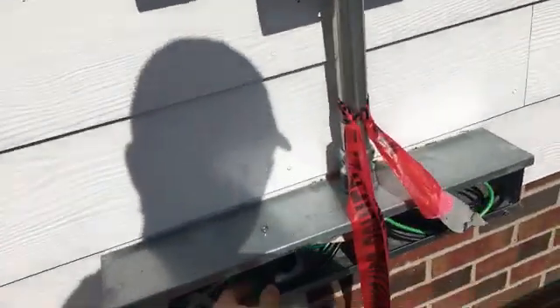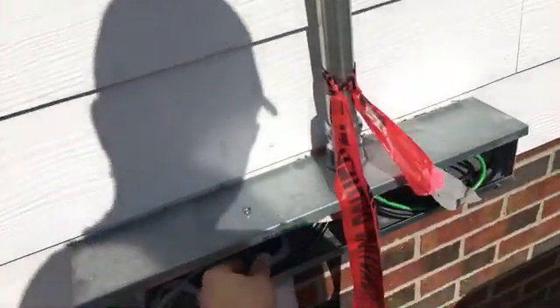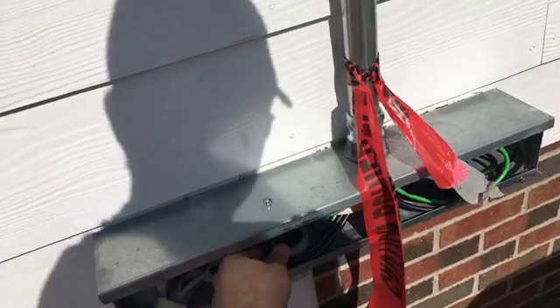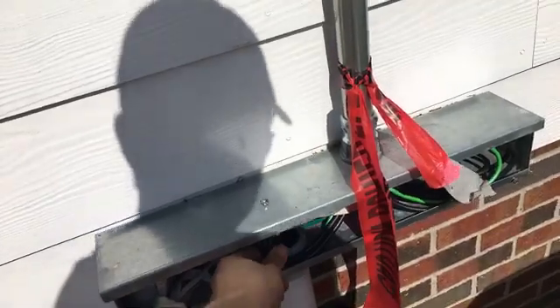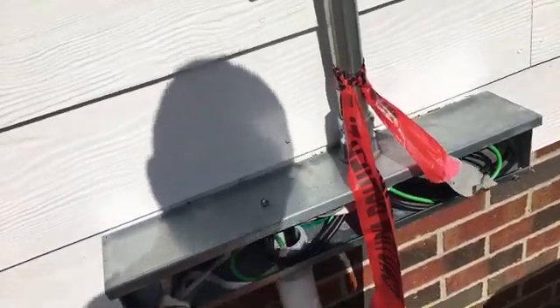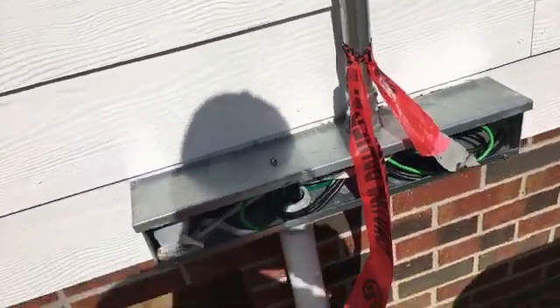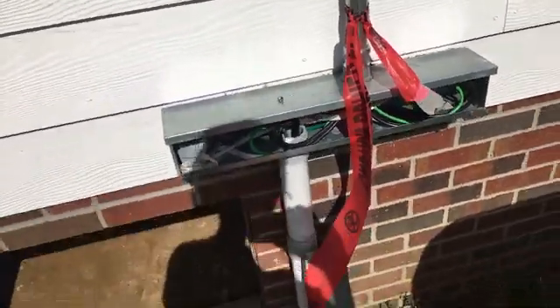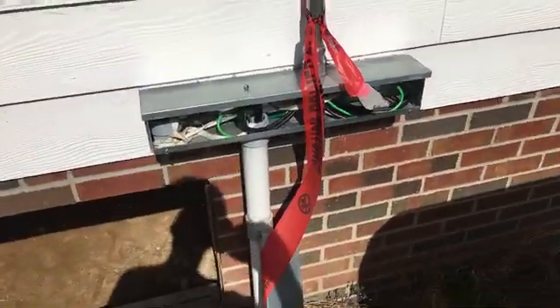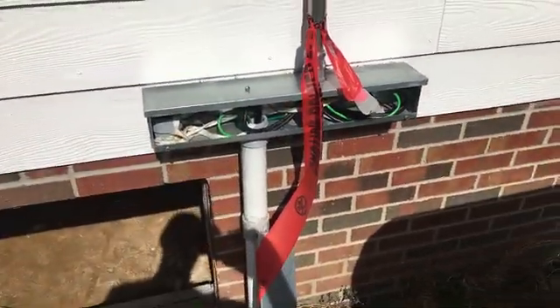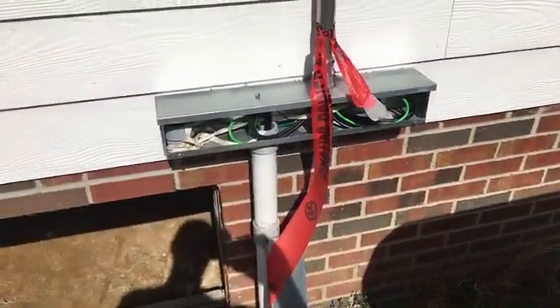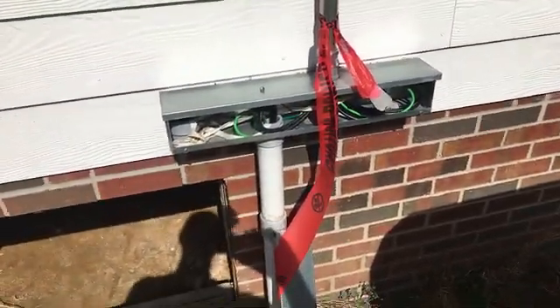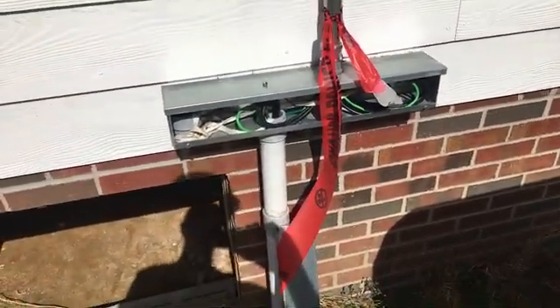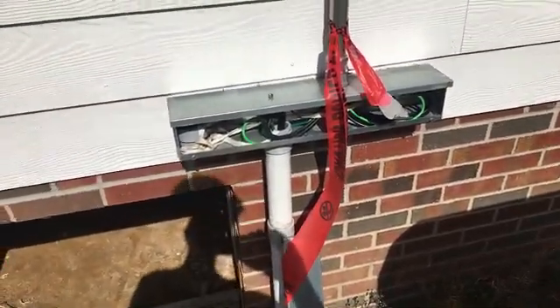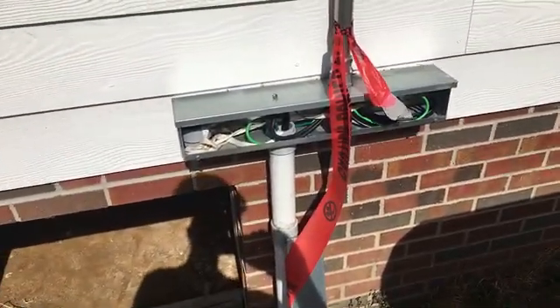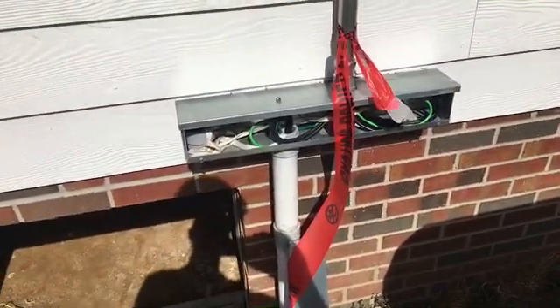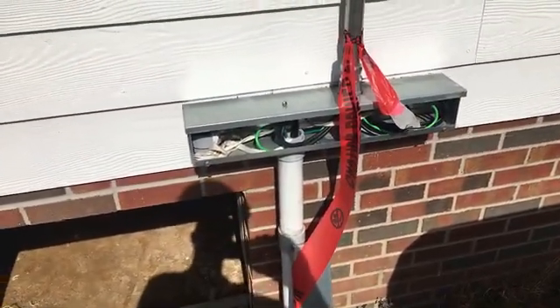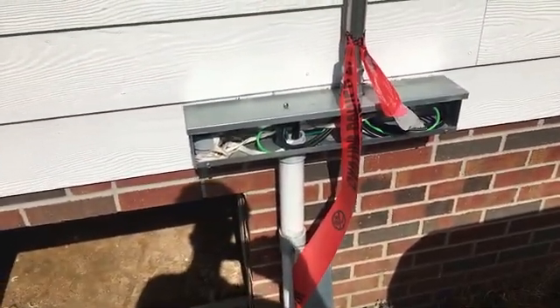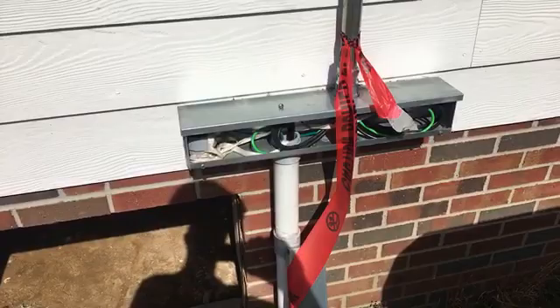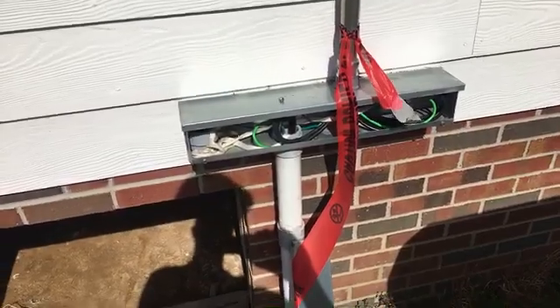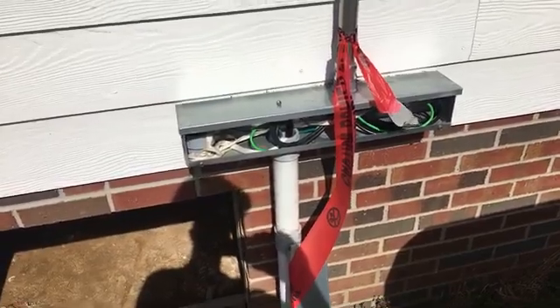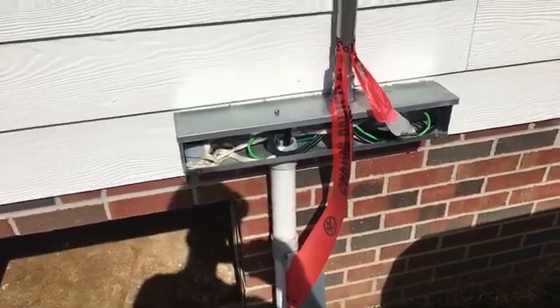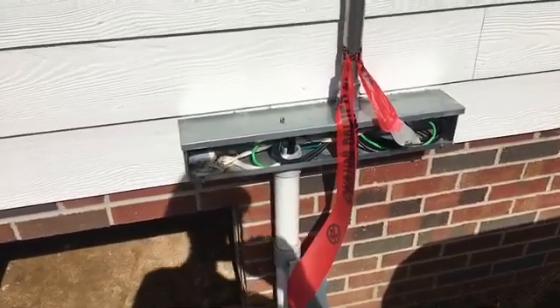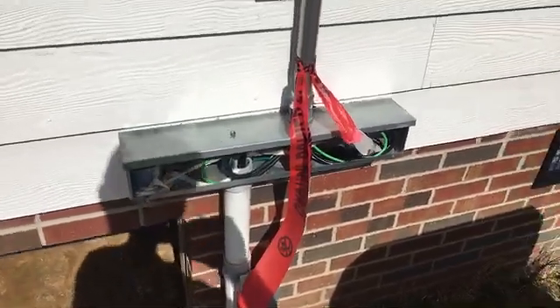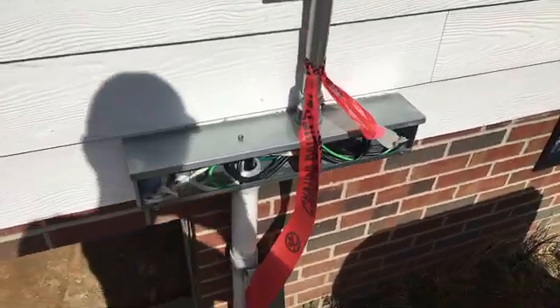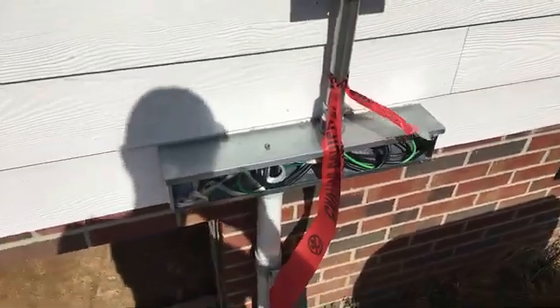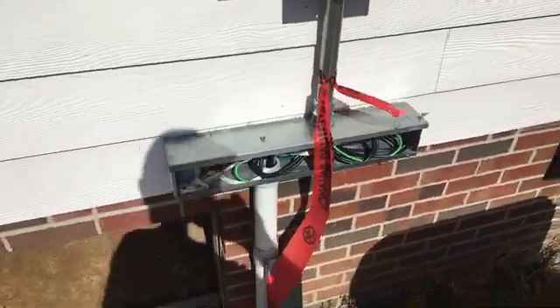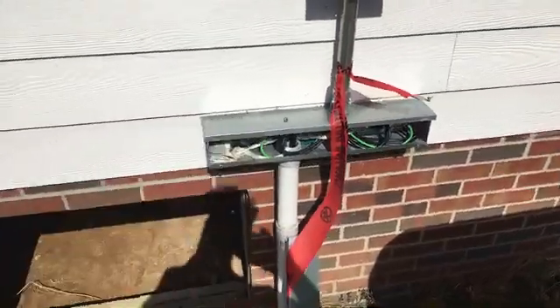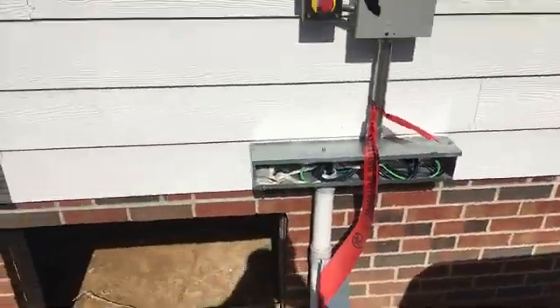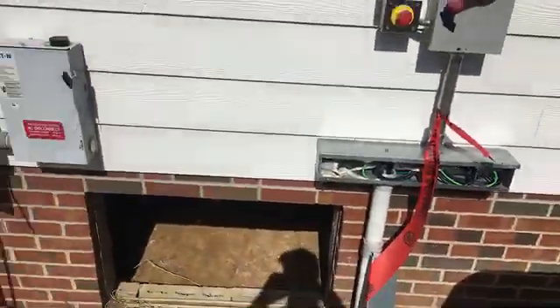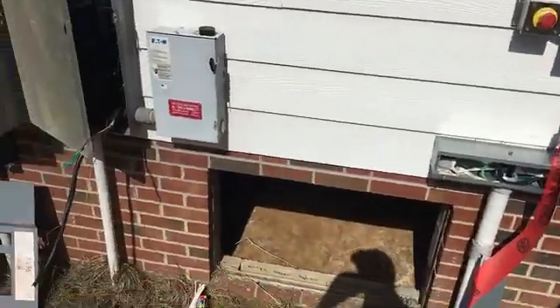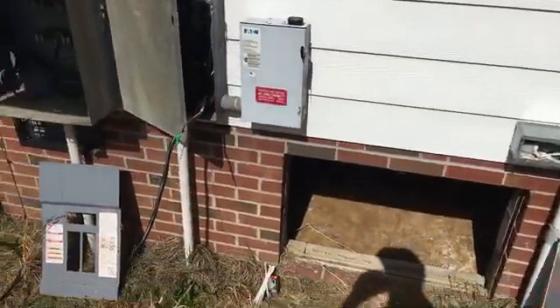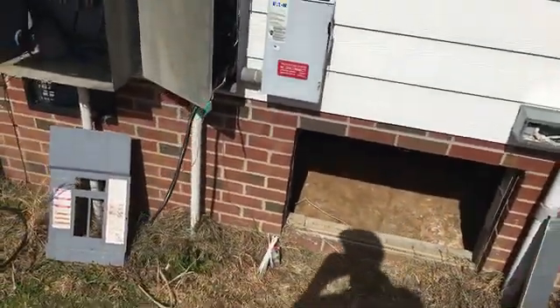One thing I'm really glad we did here is put this wire gutter in. It makes it really easy to get into your system and add stuff later — chances are your customers are going to want to do more.